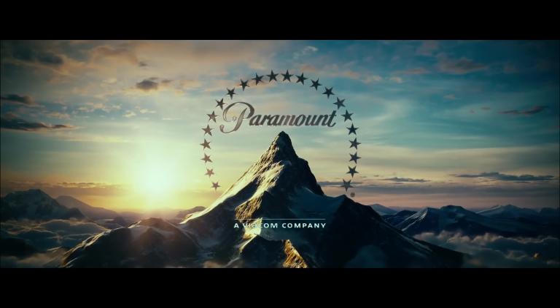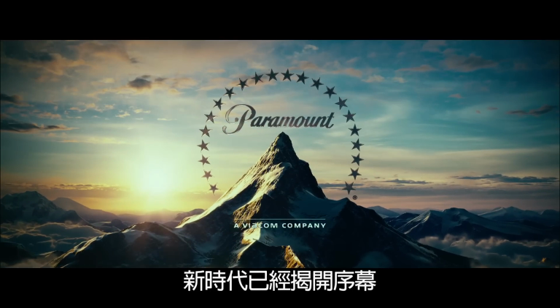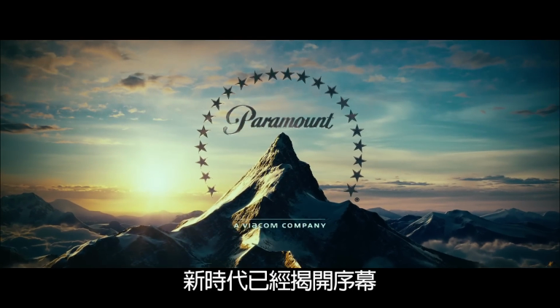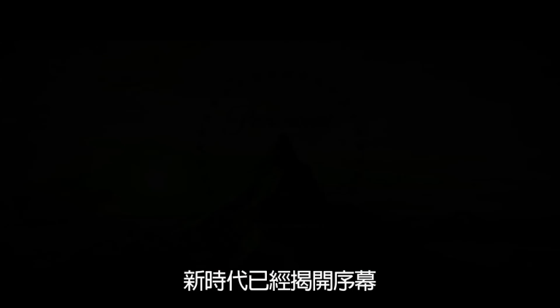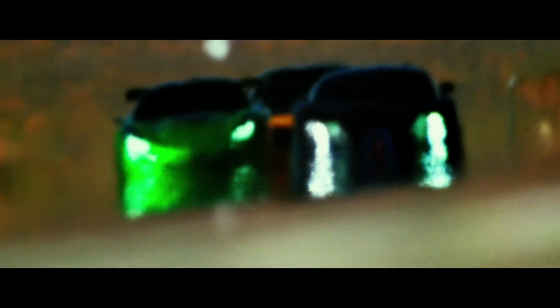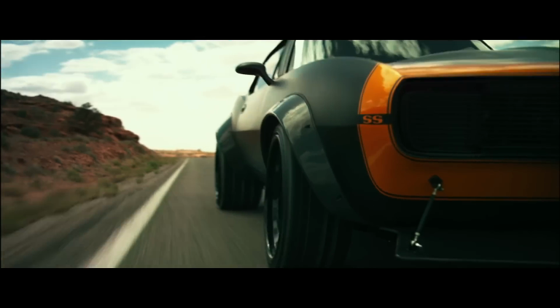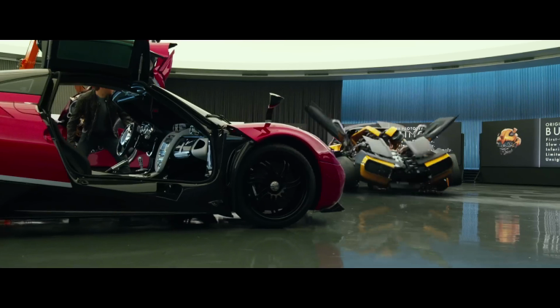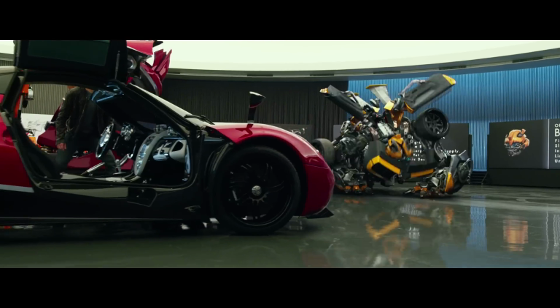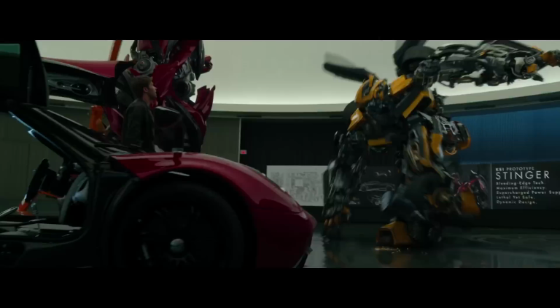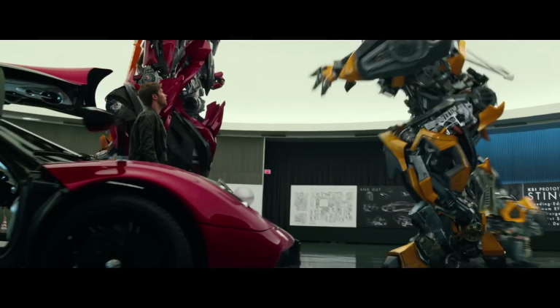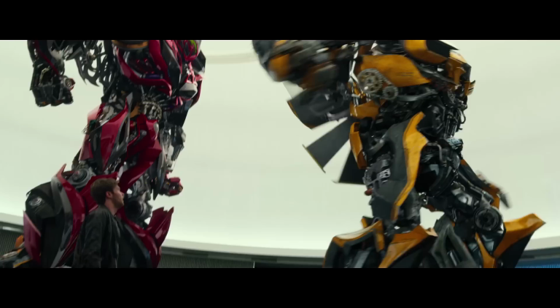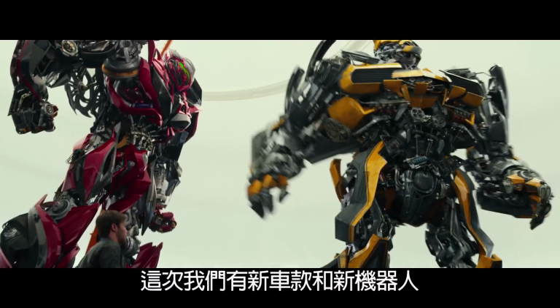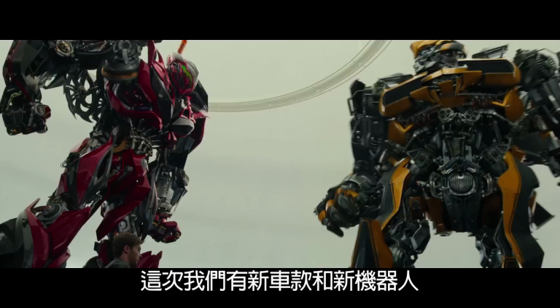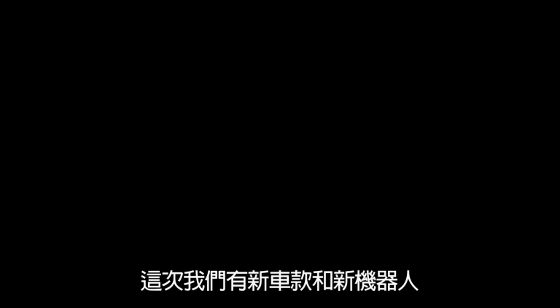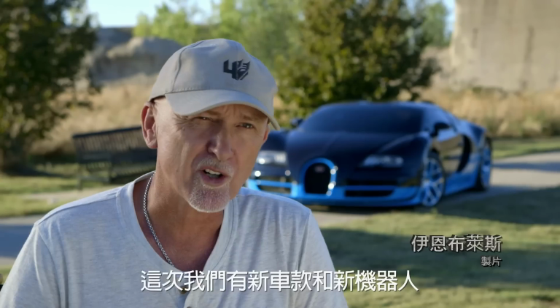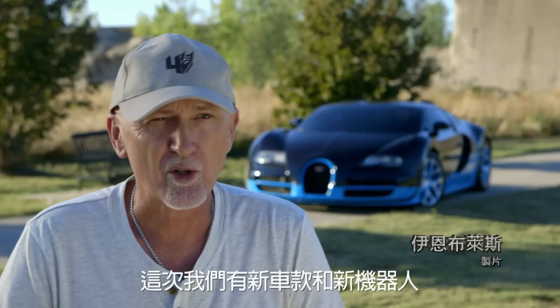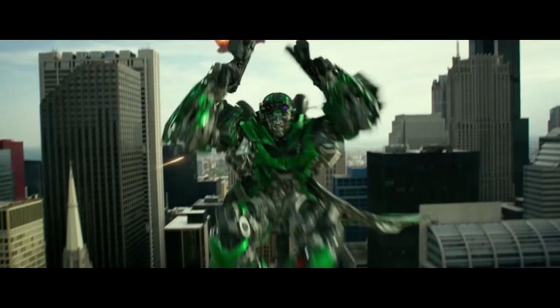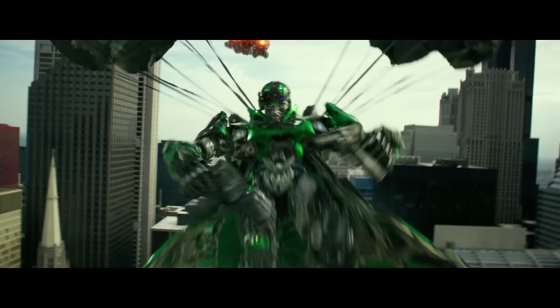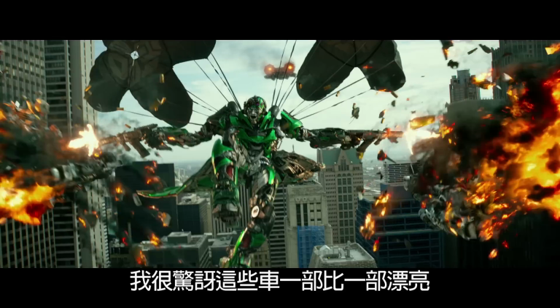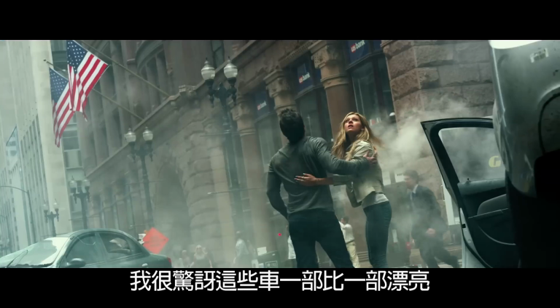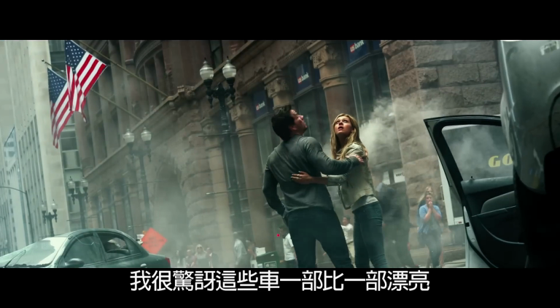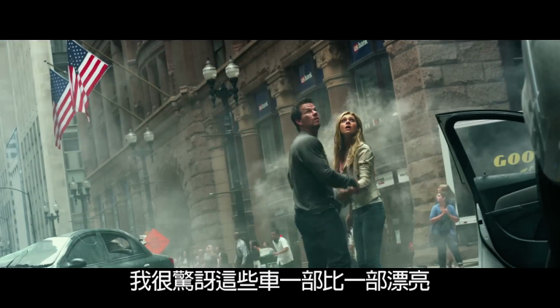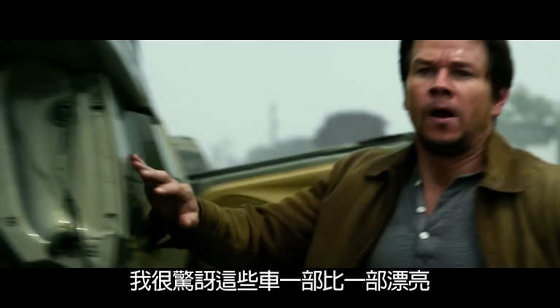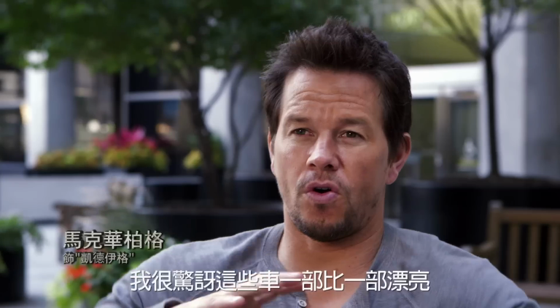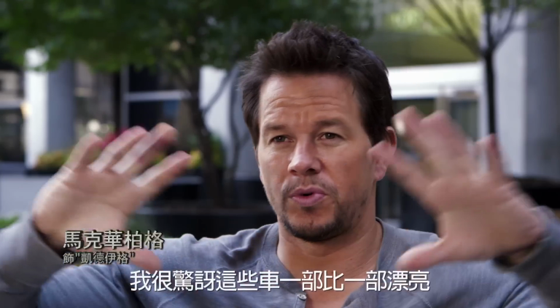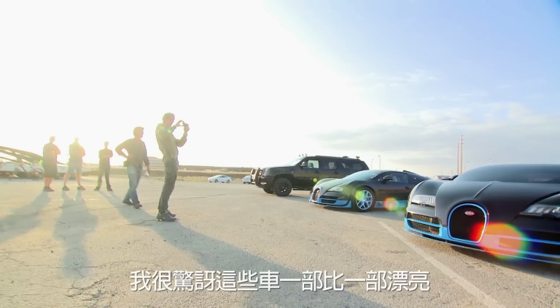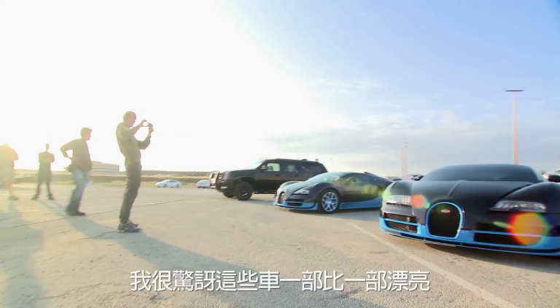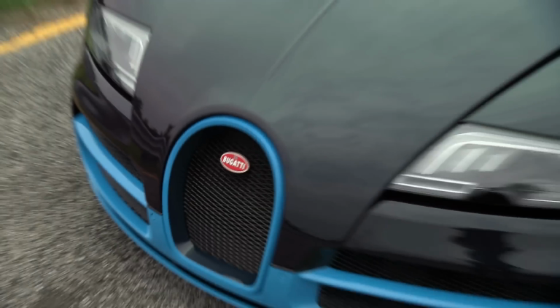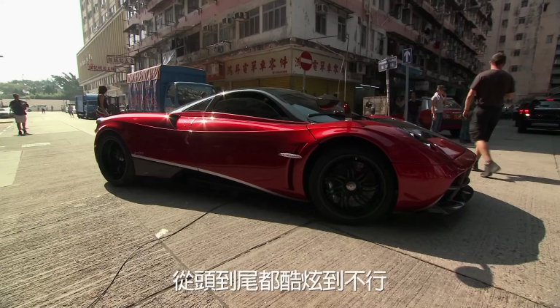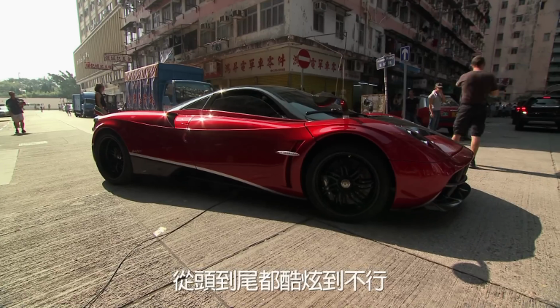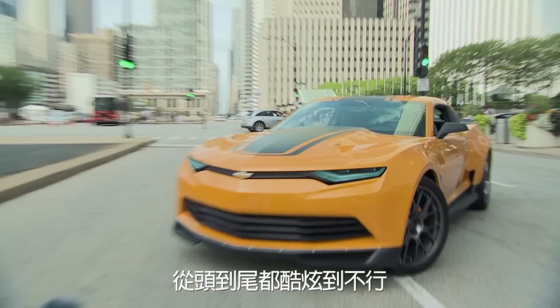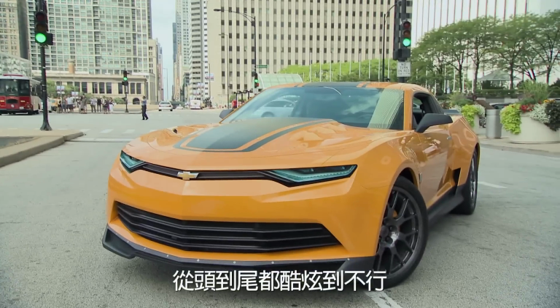A new era has begun. The new movie has new cars, new robots. I continue to be in awe of all those beautiful cars. Everything that I see looks absolutely amazing.